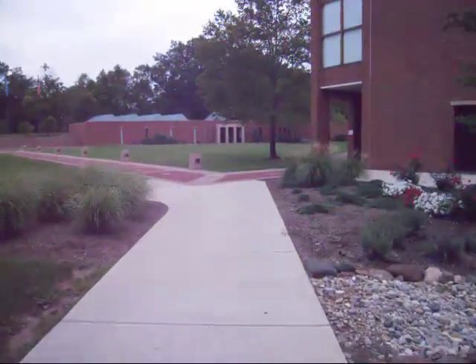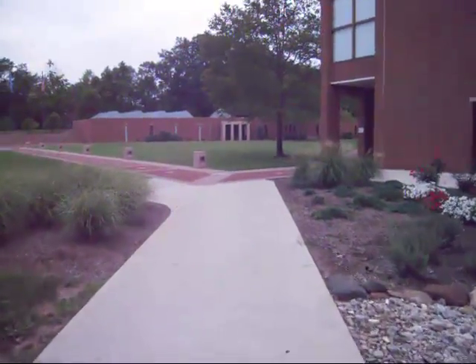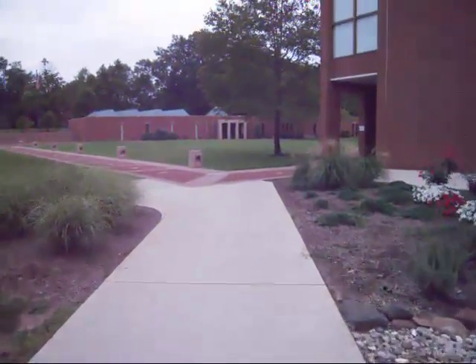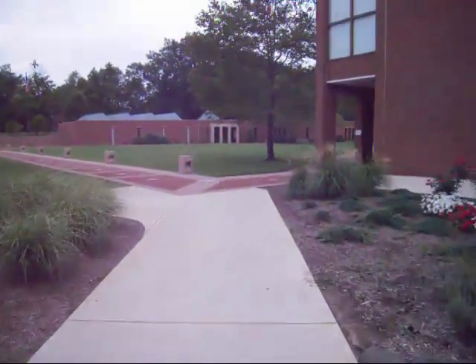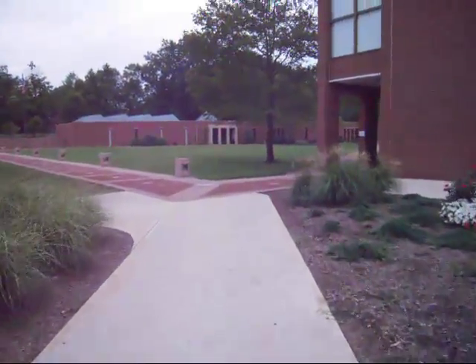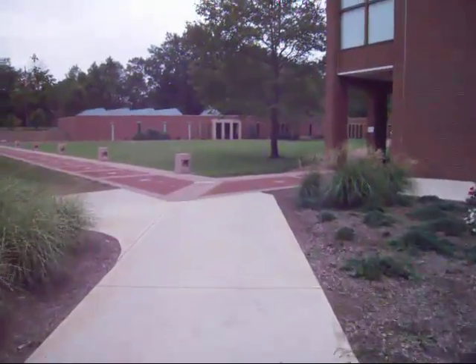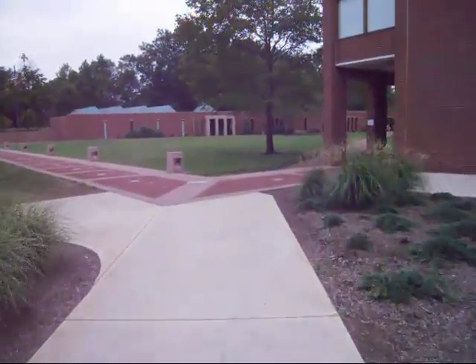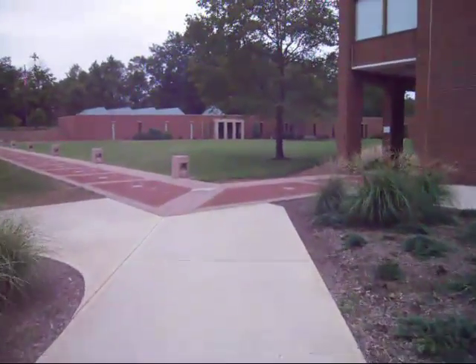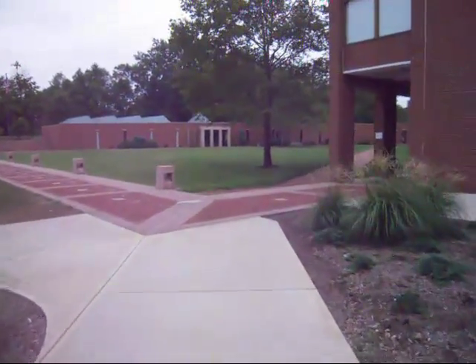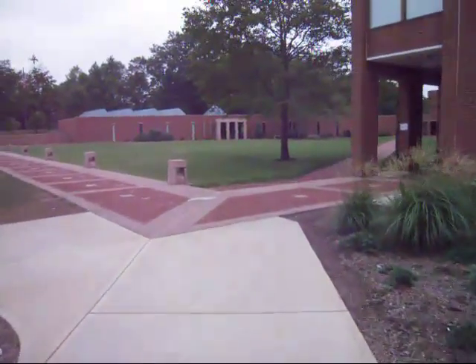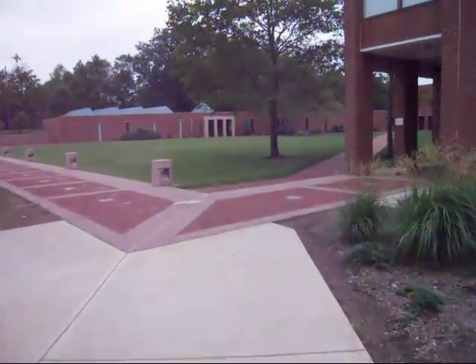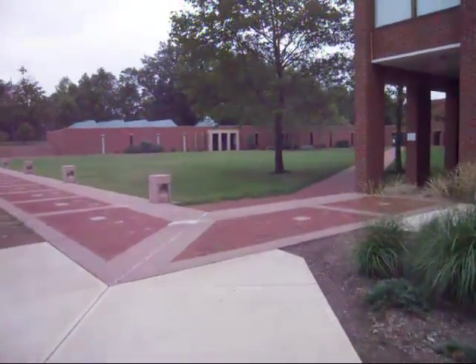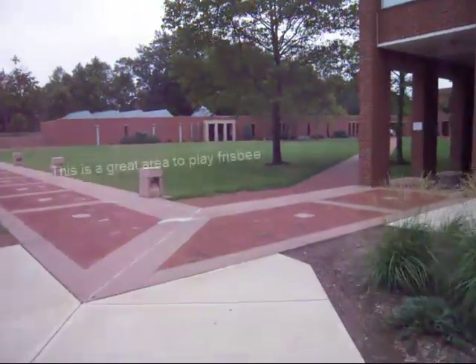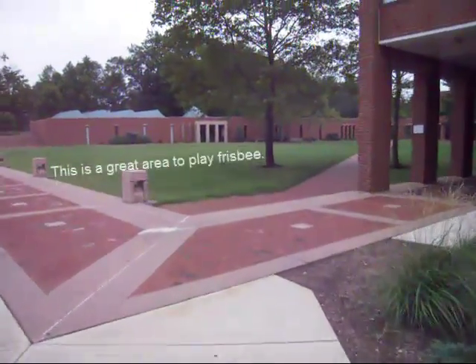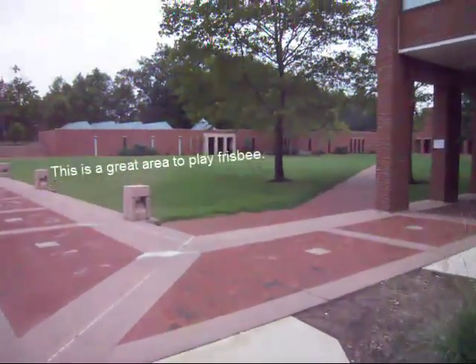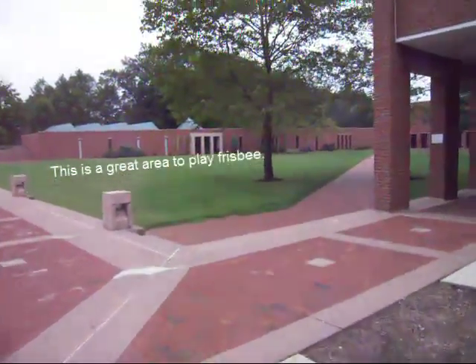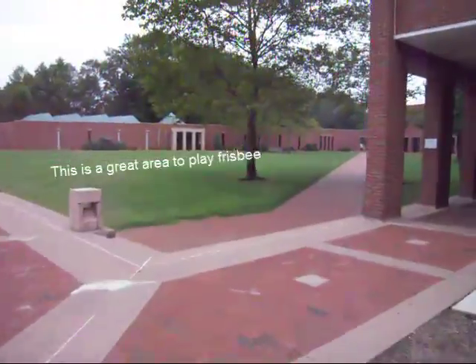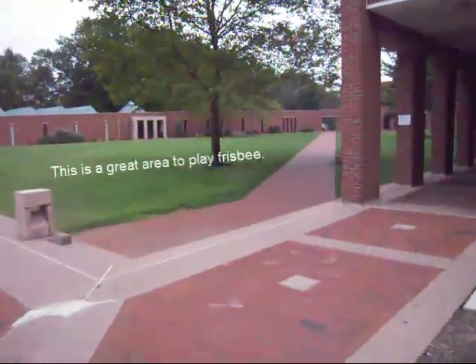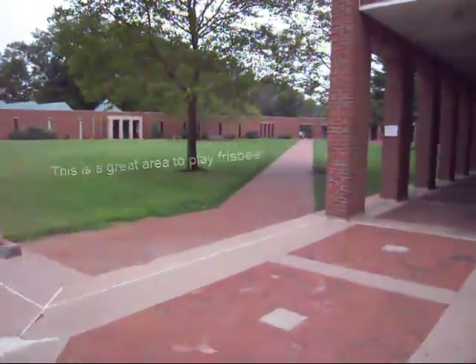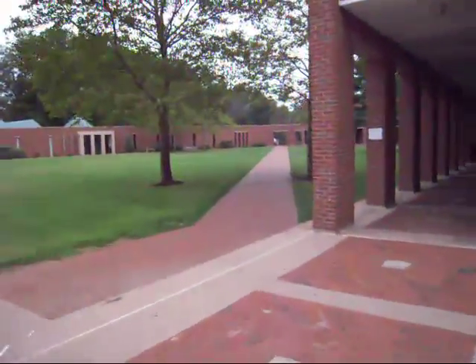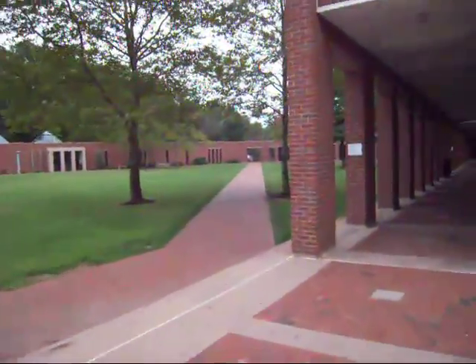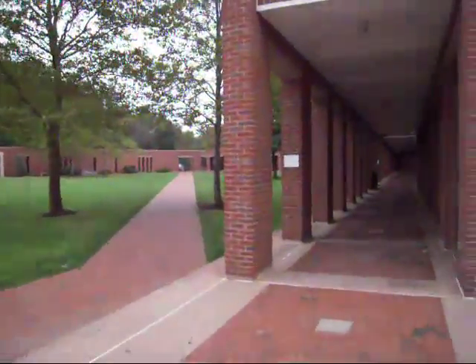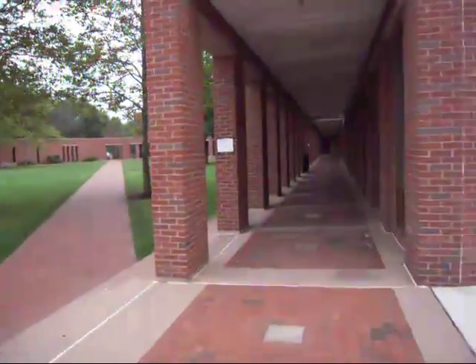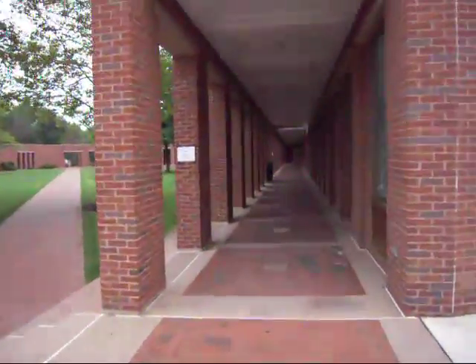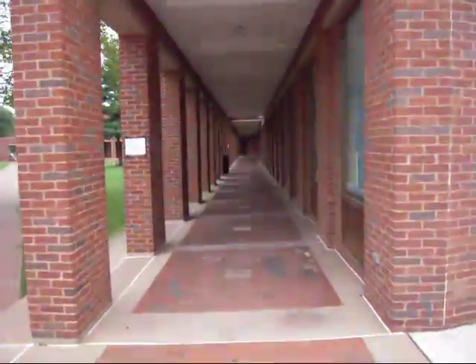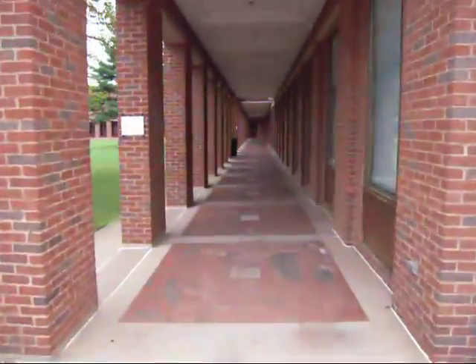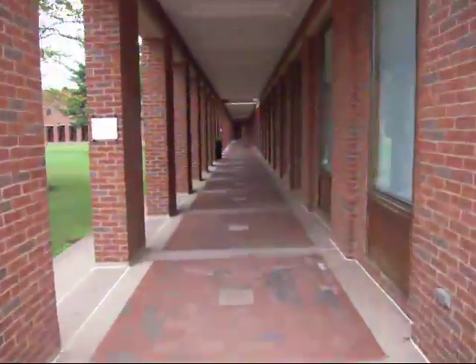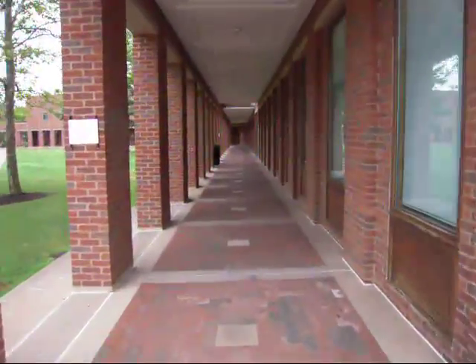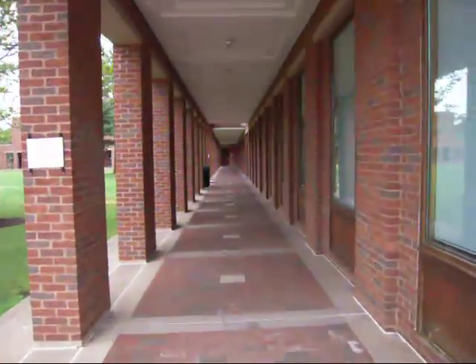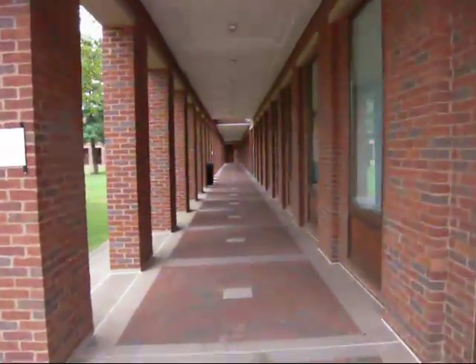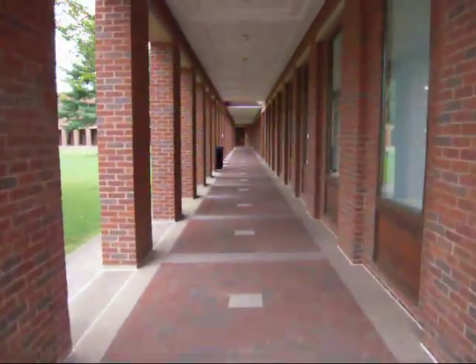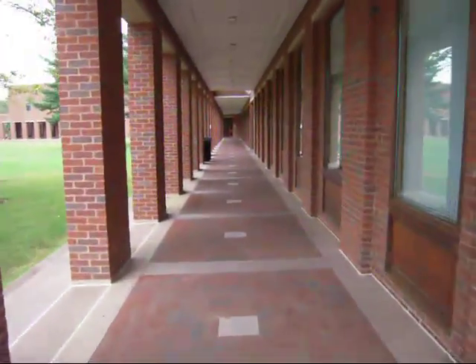The west wing of the Harry Jack Gray Center includes the Joseloff Gallery and the University Bookstore. In the center of the Harry Jack Gray Center, you'll find Mortenson Library, the main library on campus, which includes the Dorothy Goodwin Cafe.